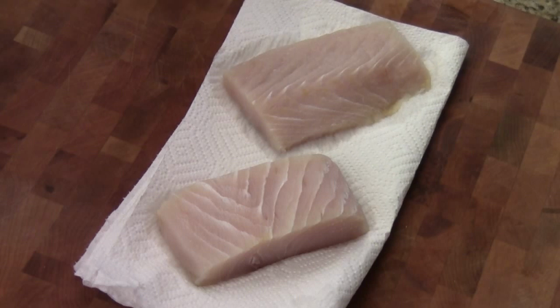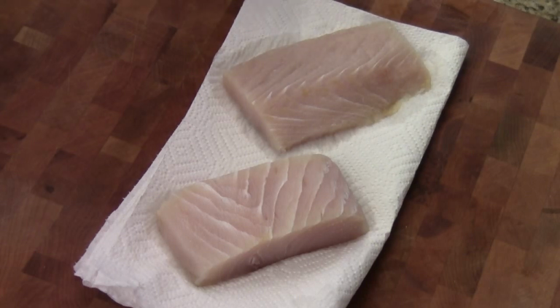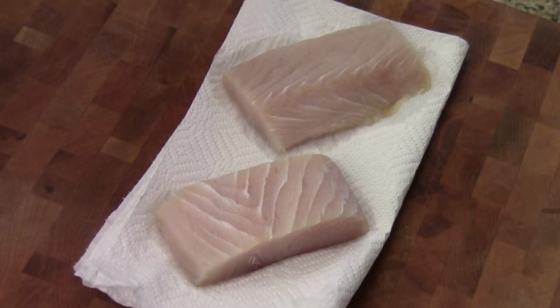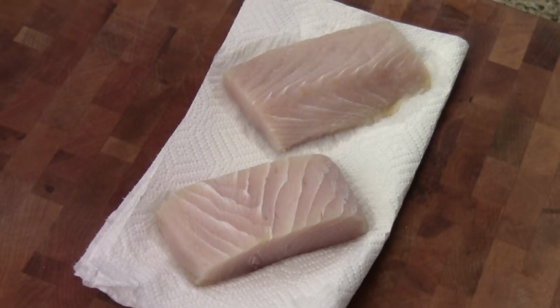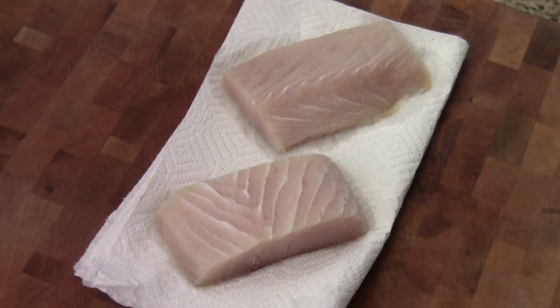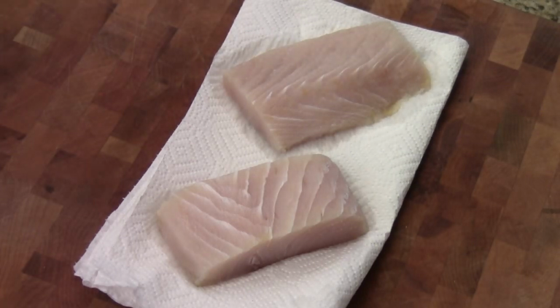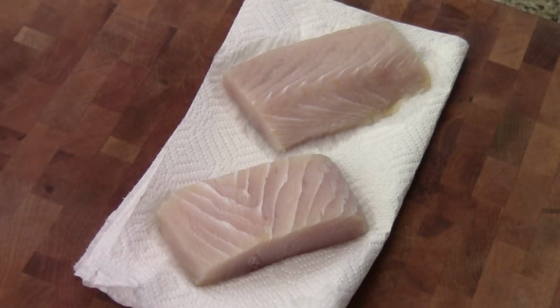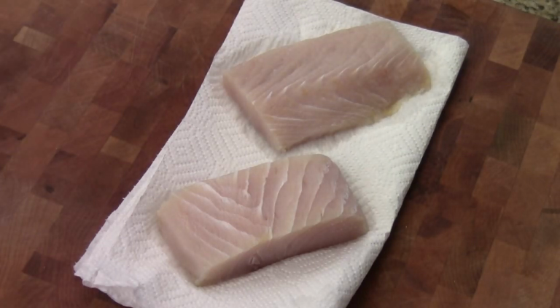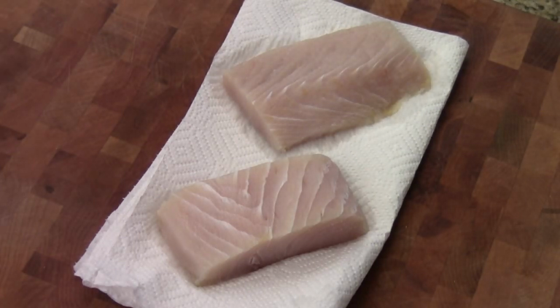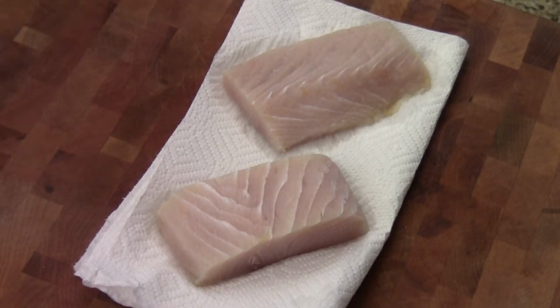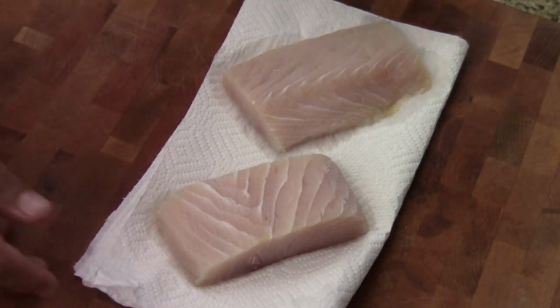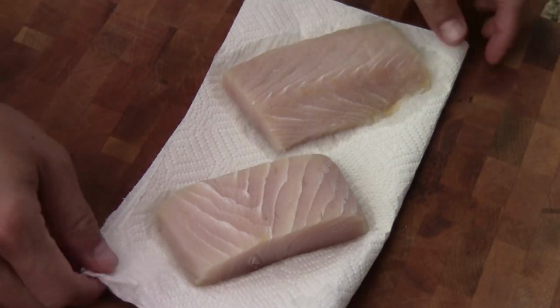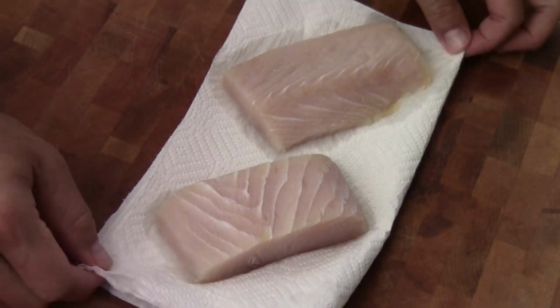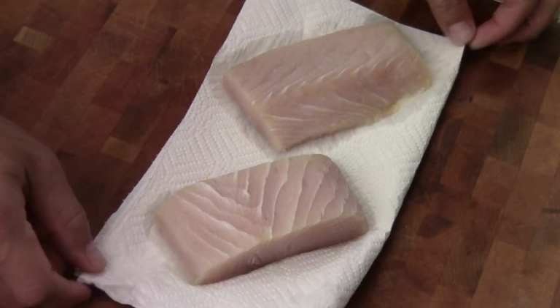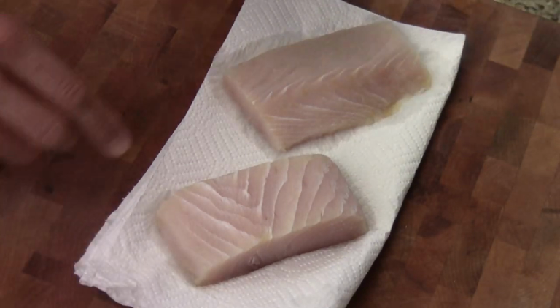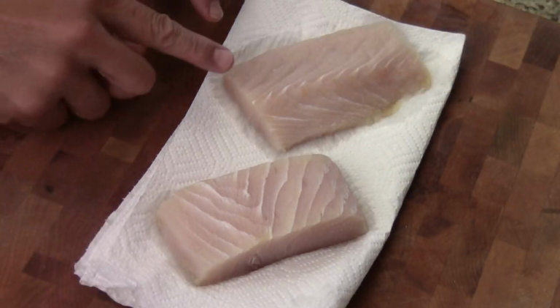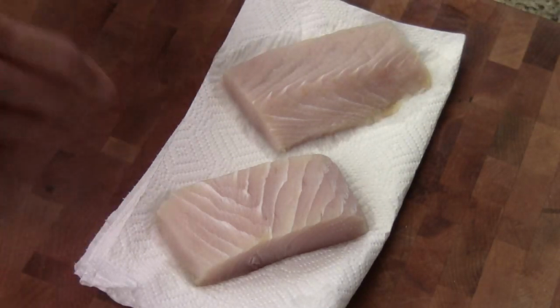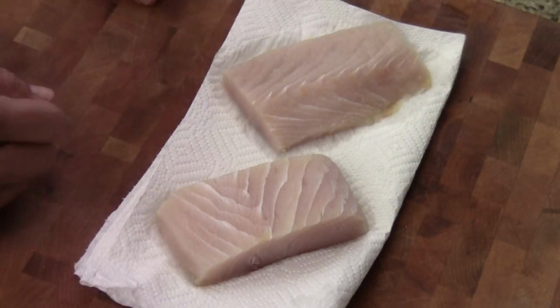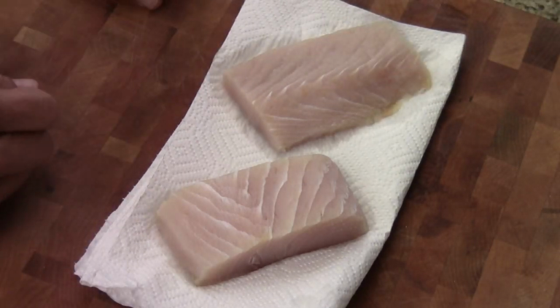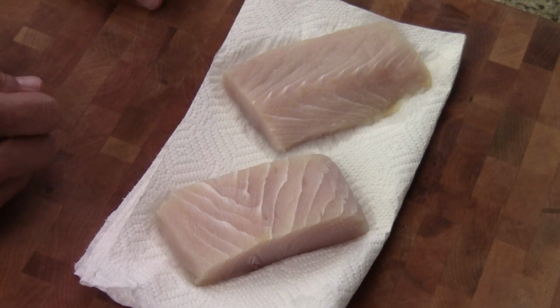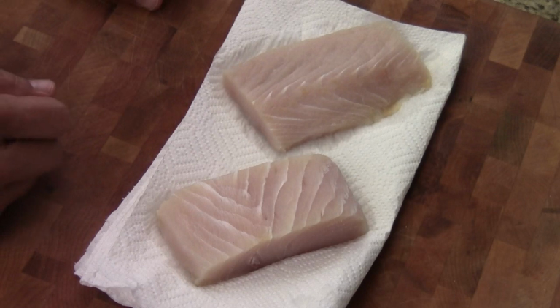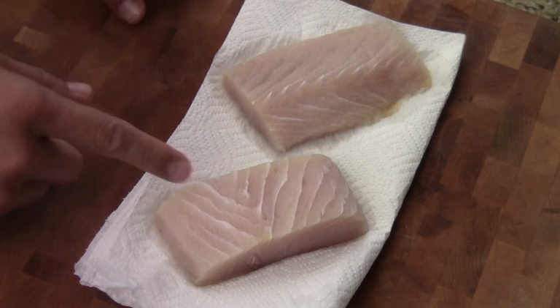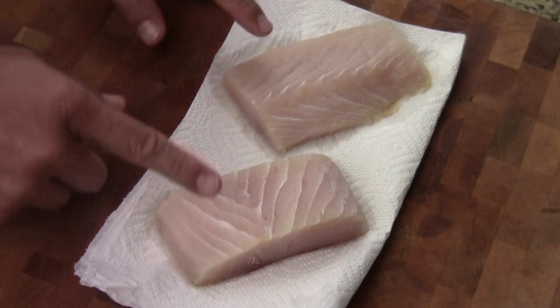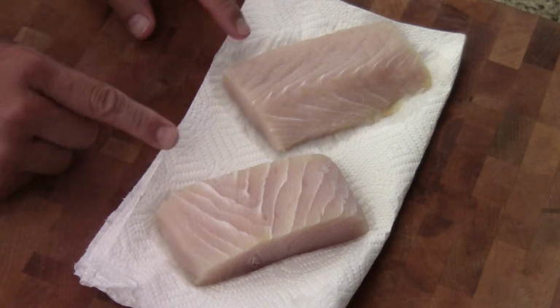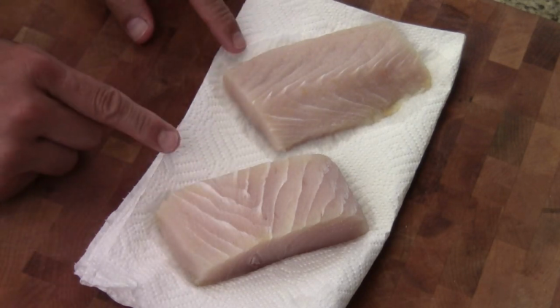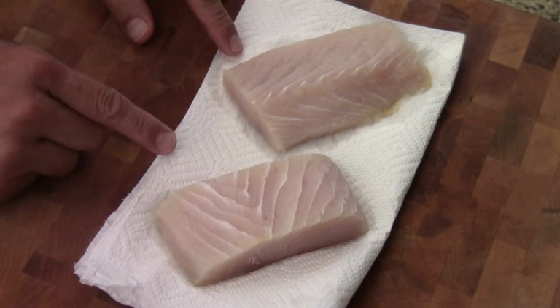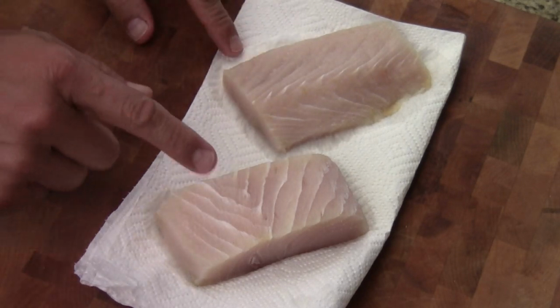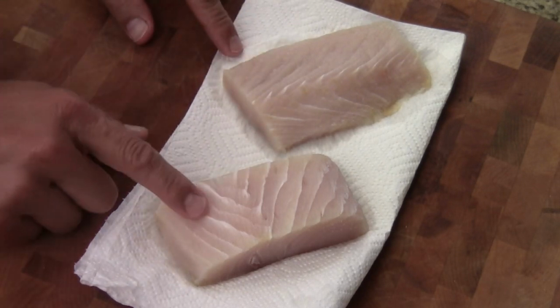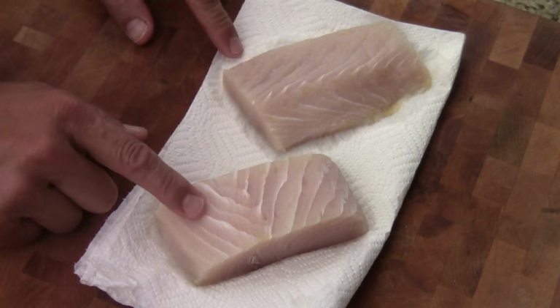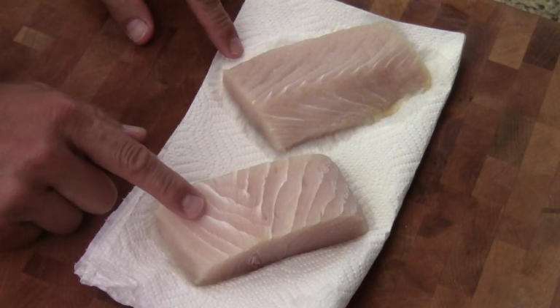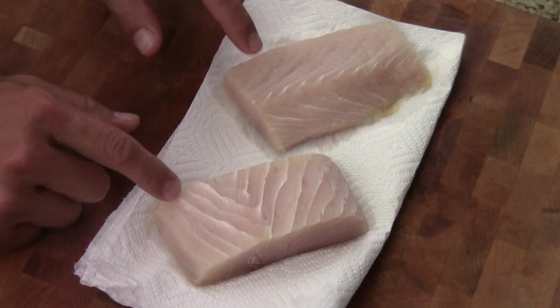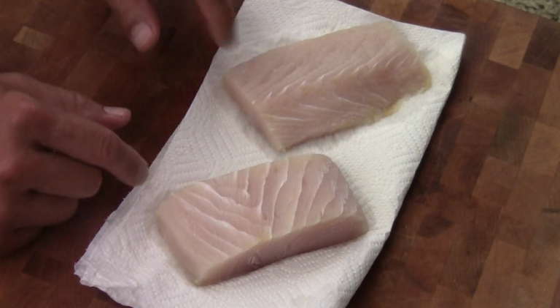Hi, I'm Chef Tom. Today we are making Mahi Mahi. We're going to pan-grill two beautiful pieces — one is thicker, one is thinner.